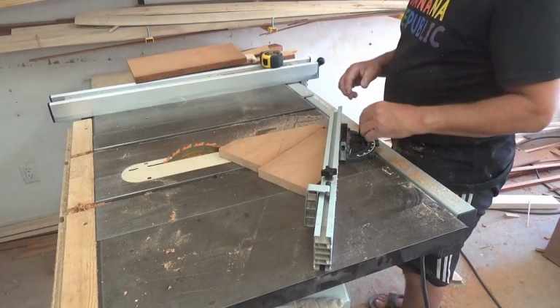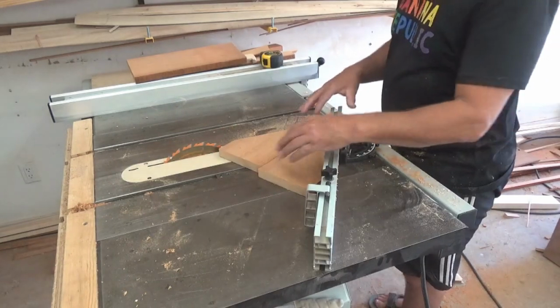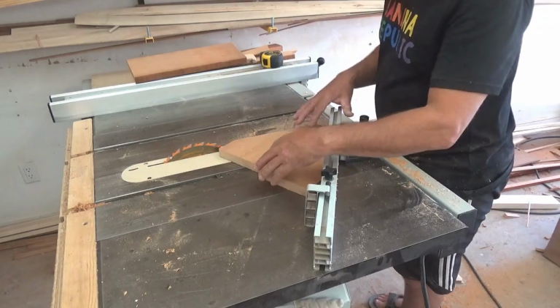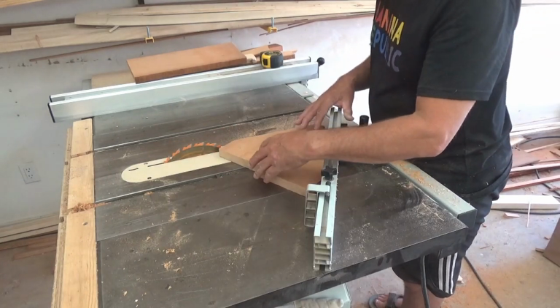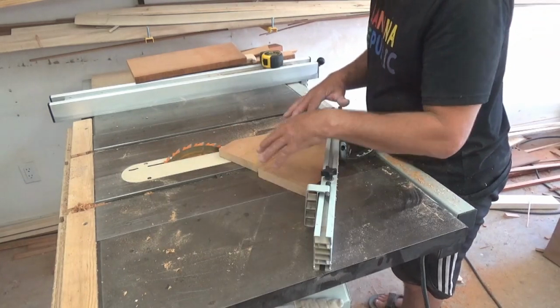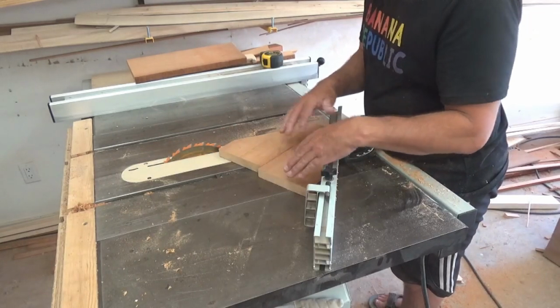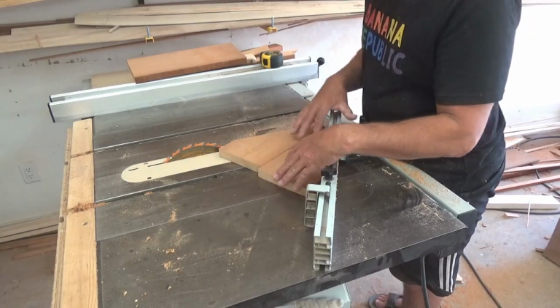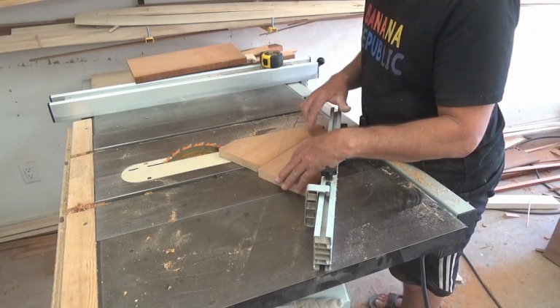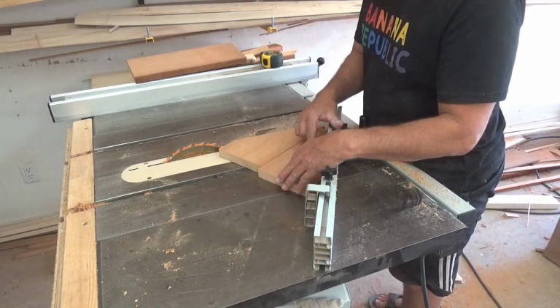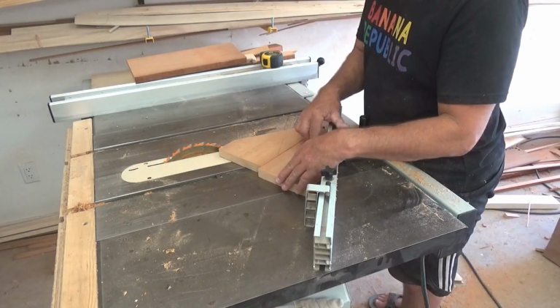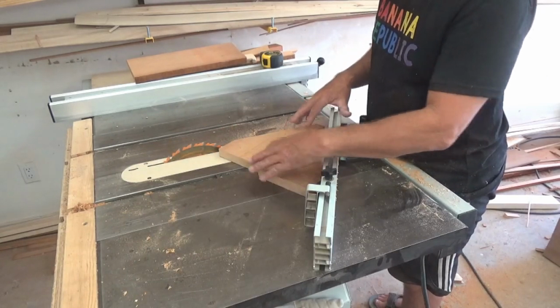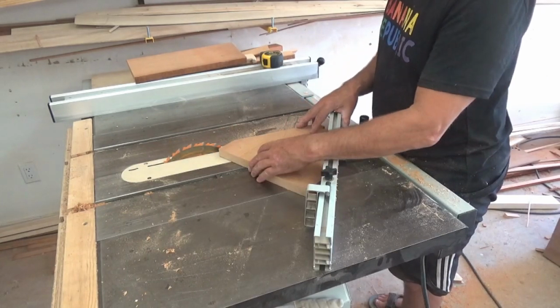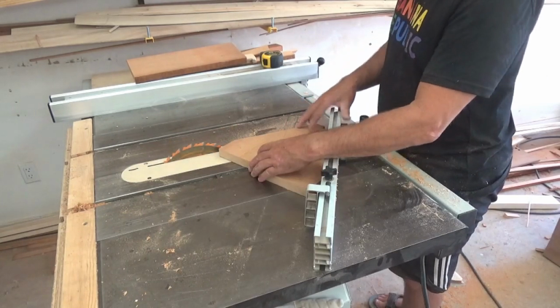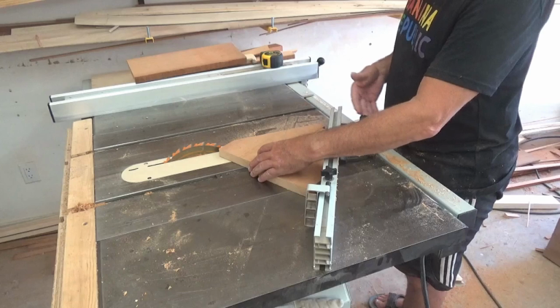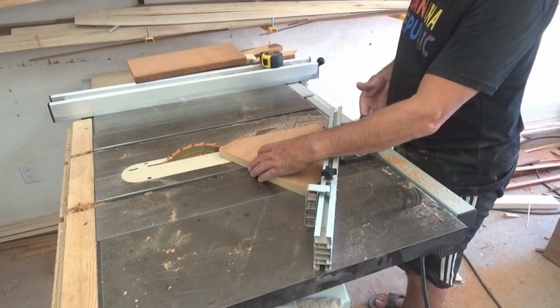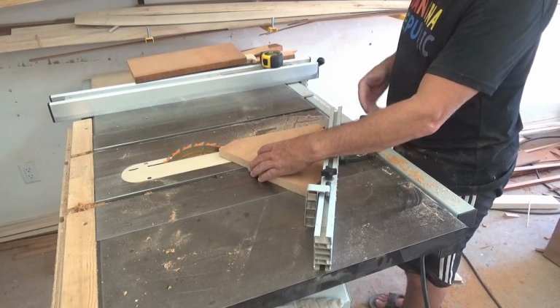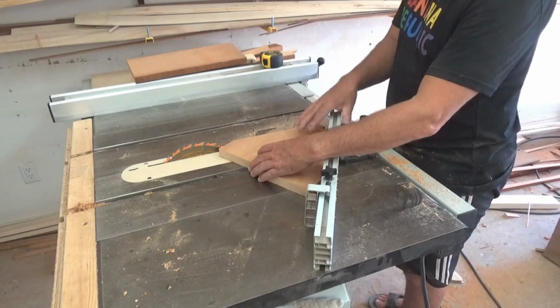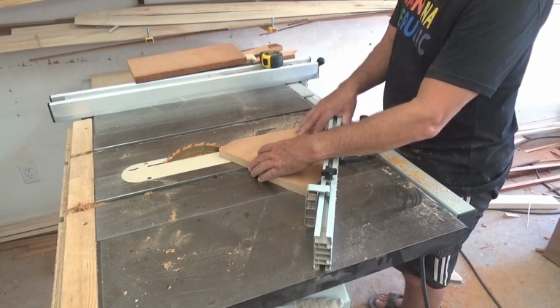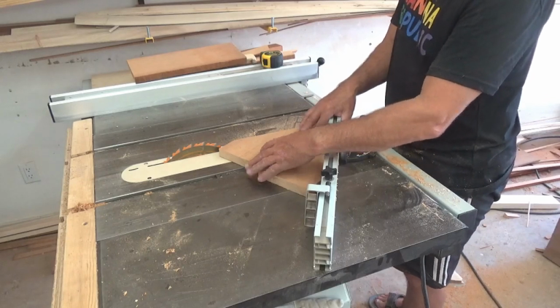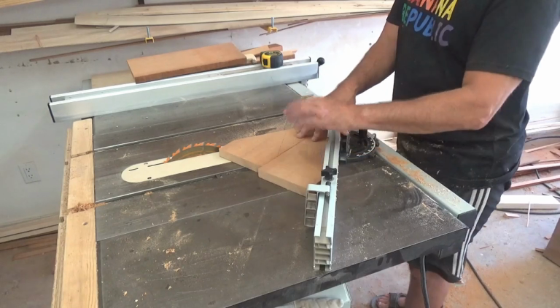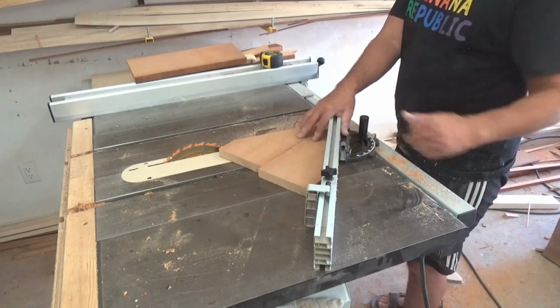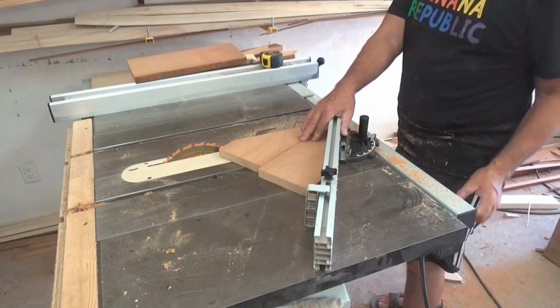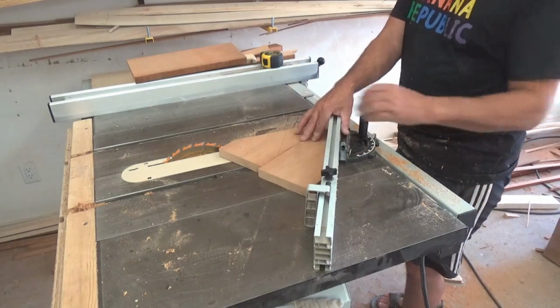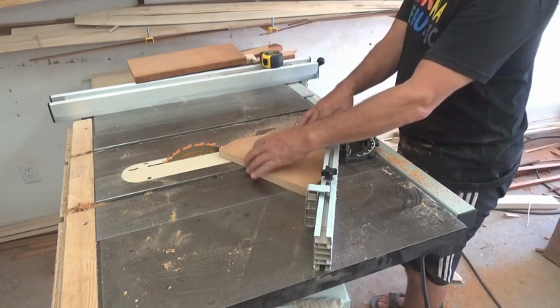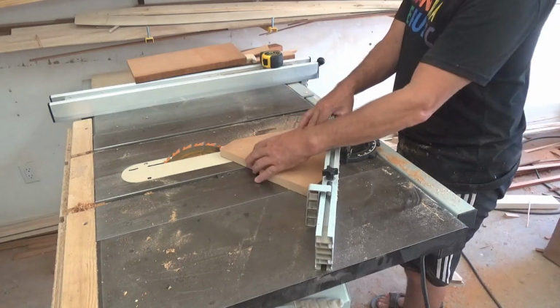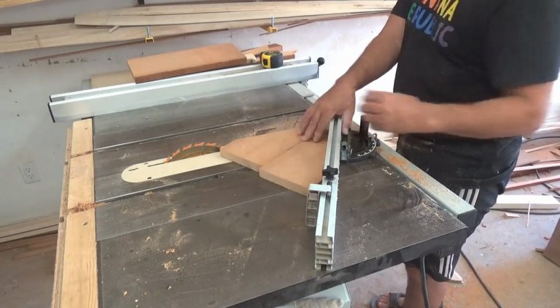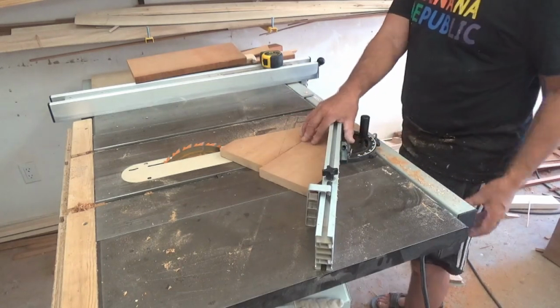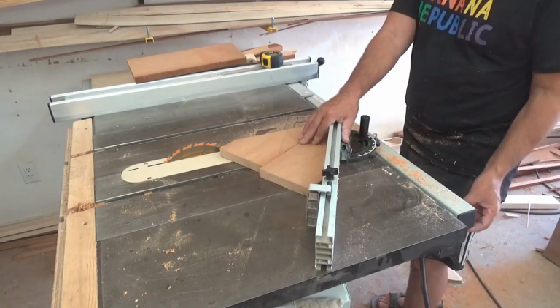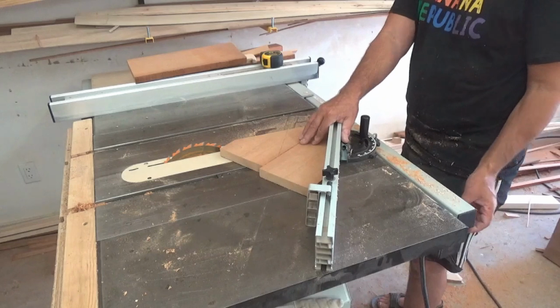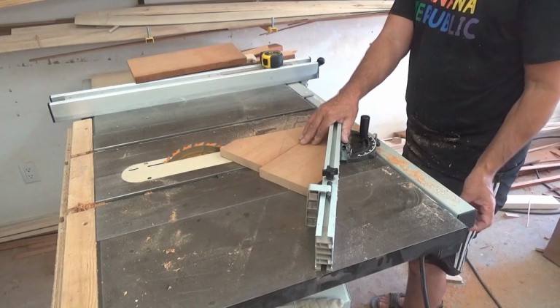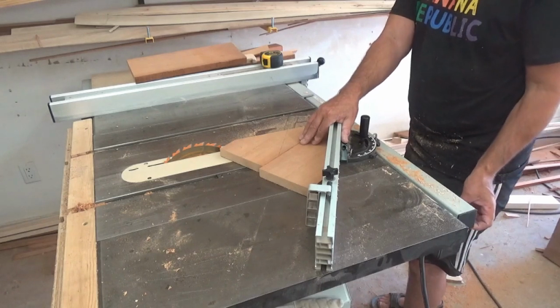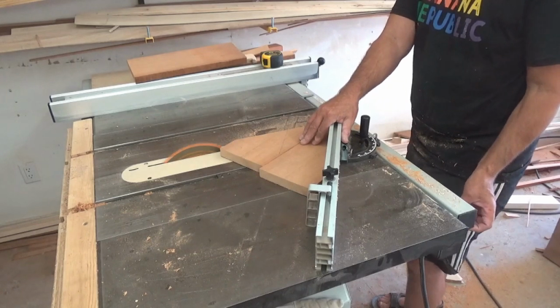Here's a little trick: if you just put the piece you just cut — with a 60 degree bevel in this case — and use it as a spacer, I can cut the second piece exactly the same way.